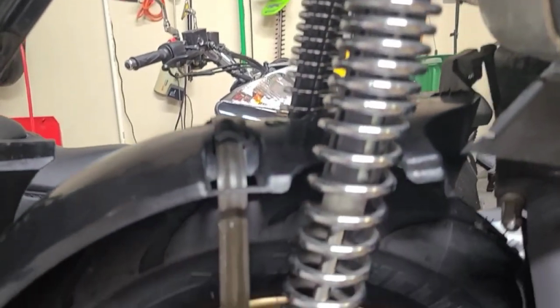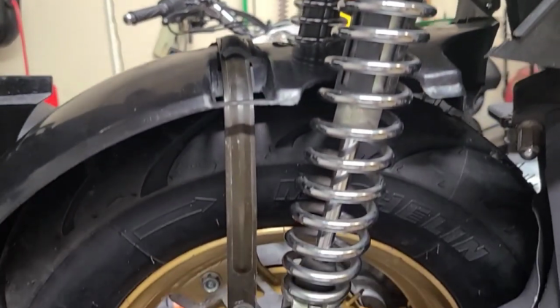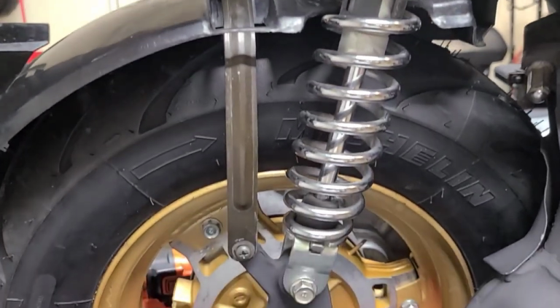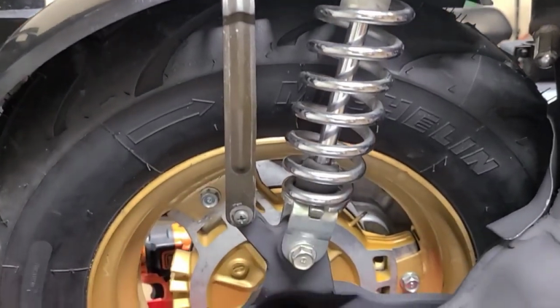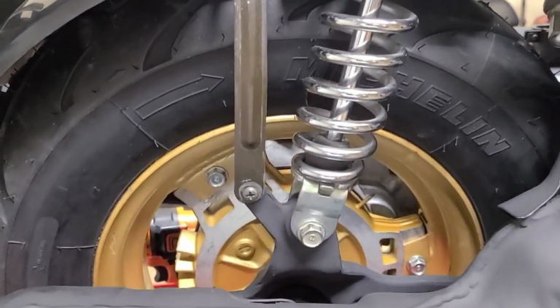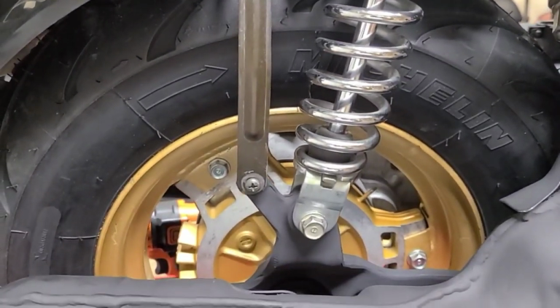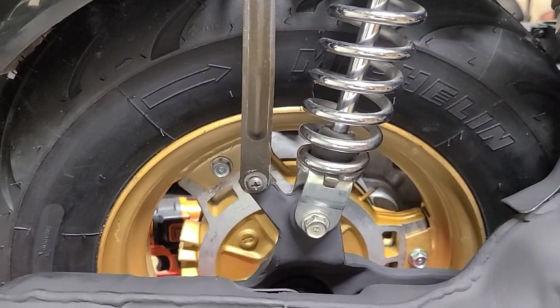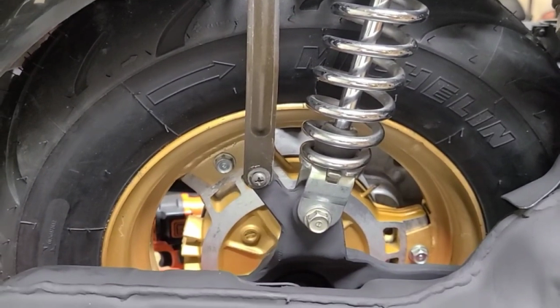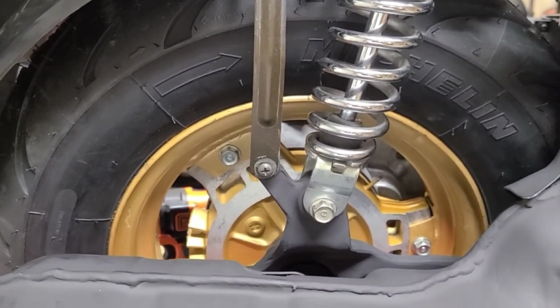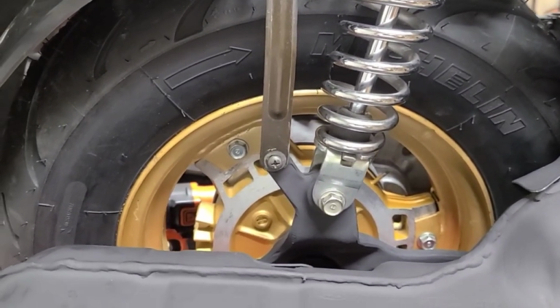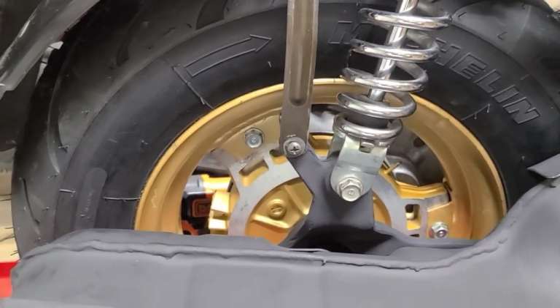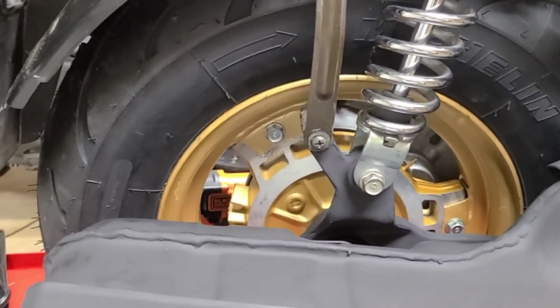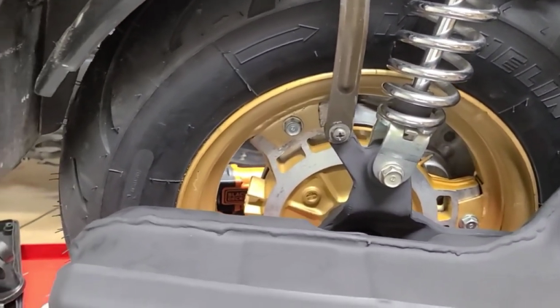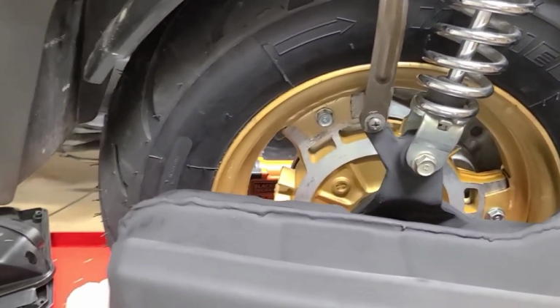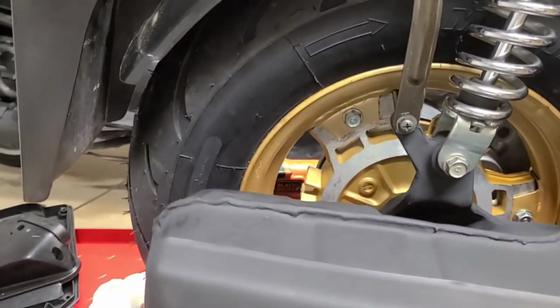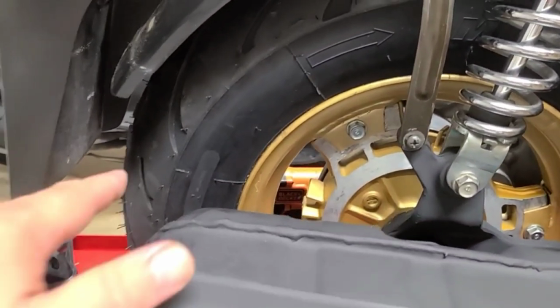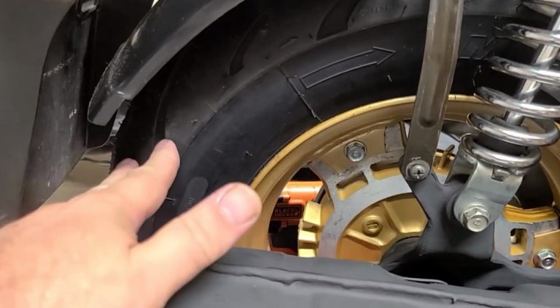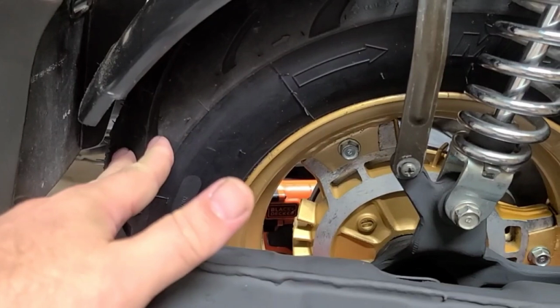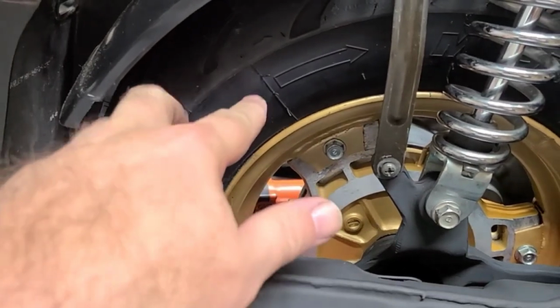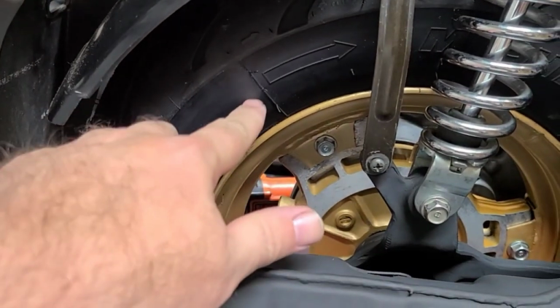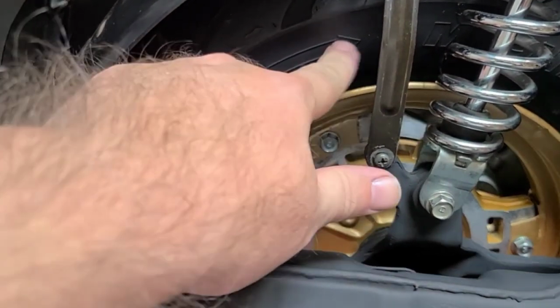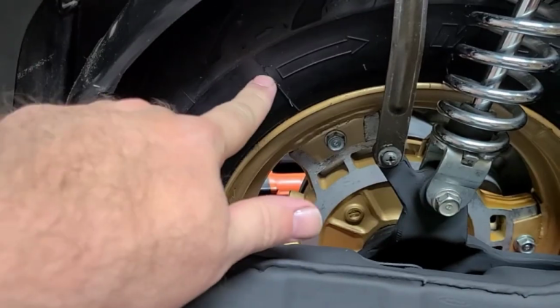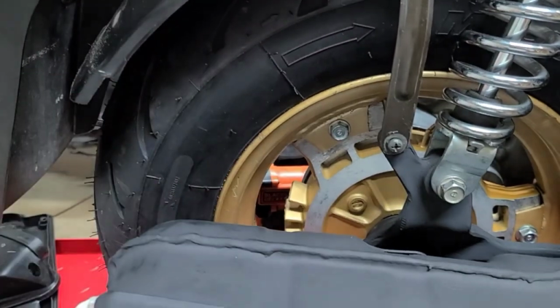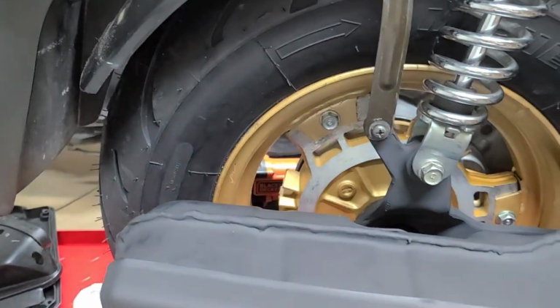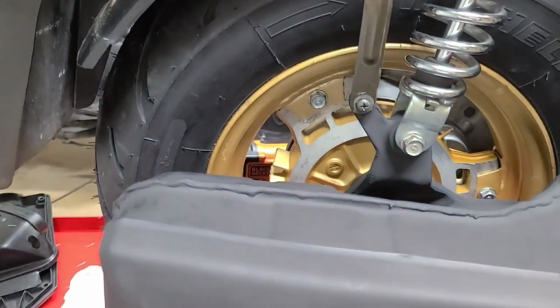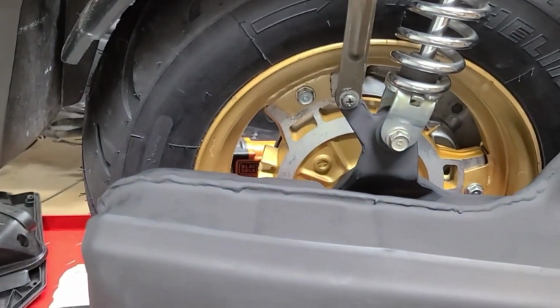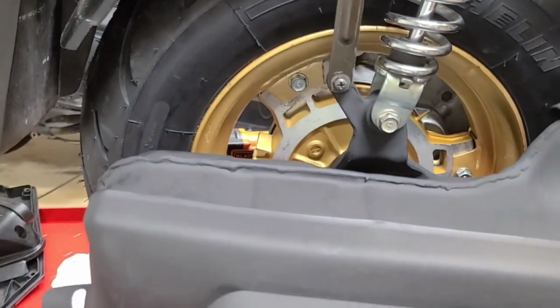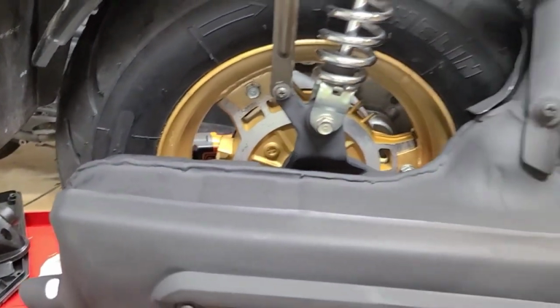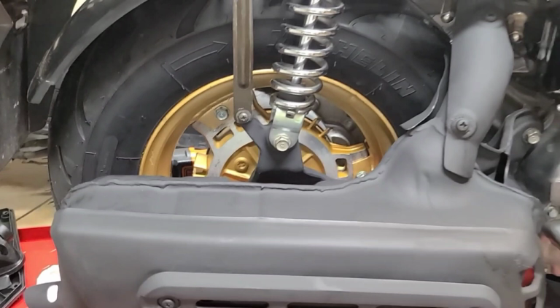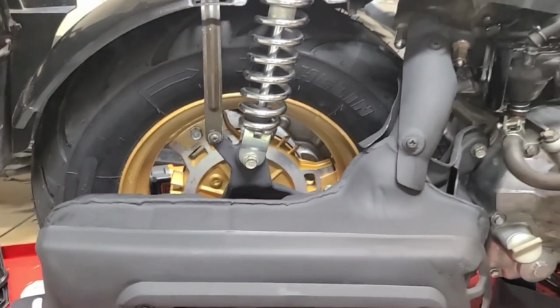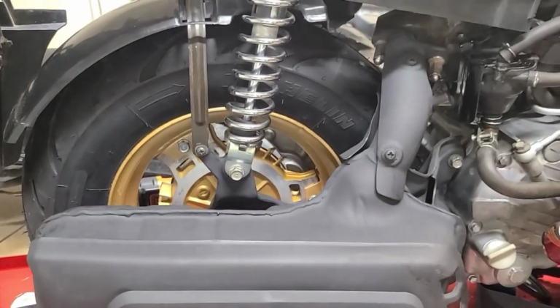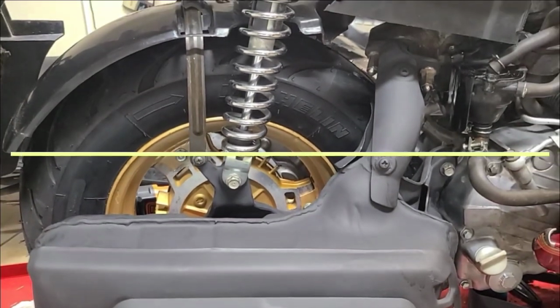The new shocks are in place, the new rubber back there, the rims all cleaned up. We've come a long way from when we started — it's looking pretty nice. Let's keep going though.